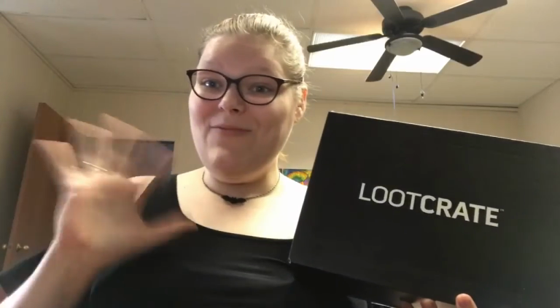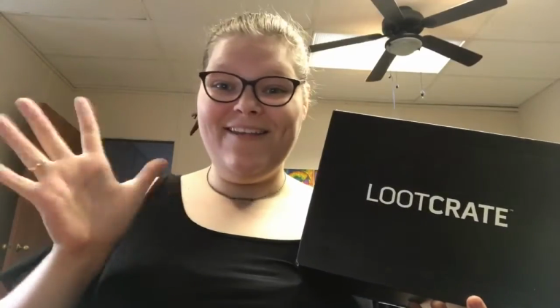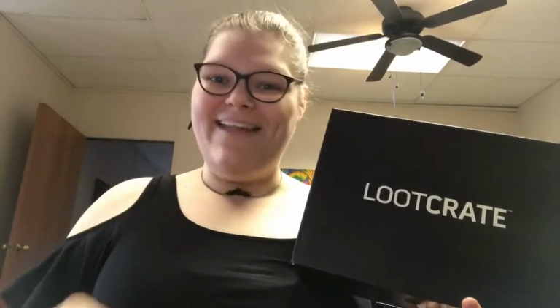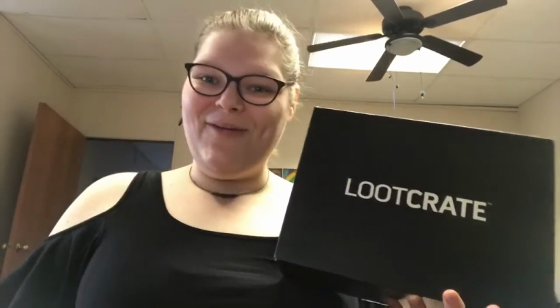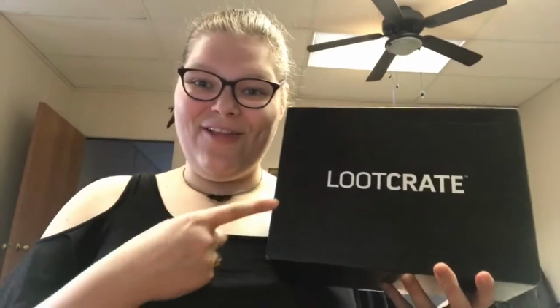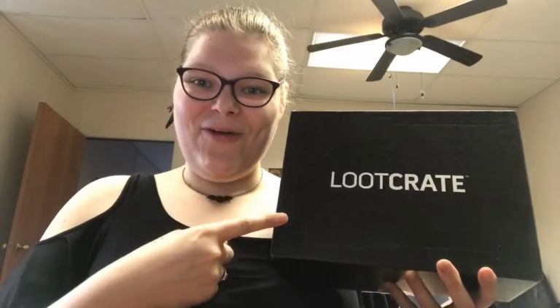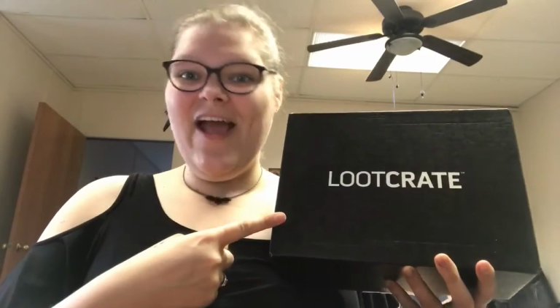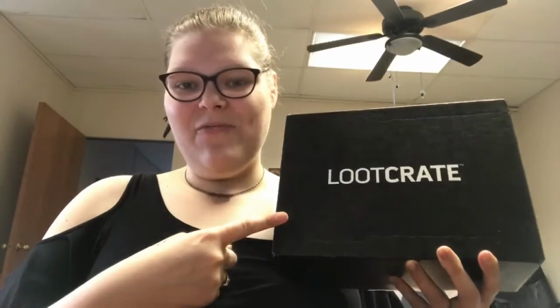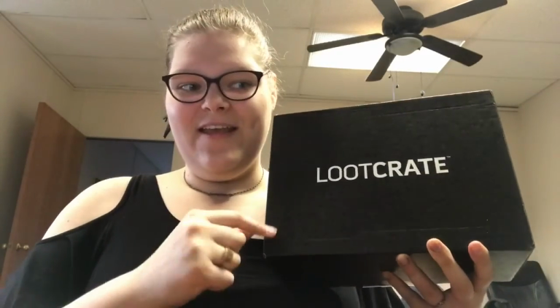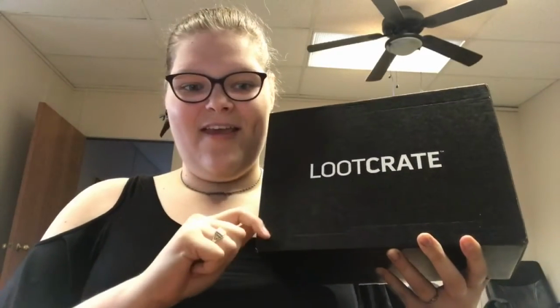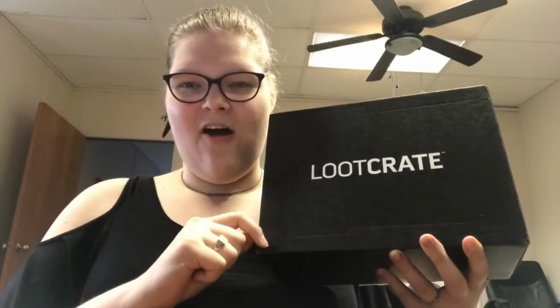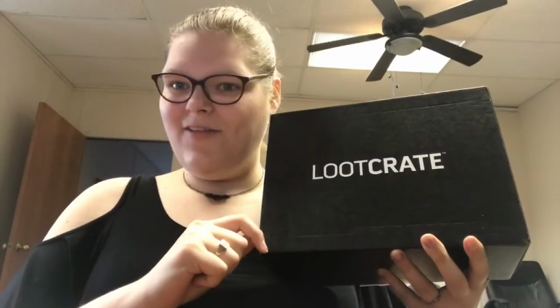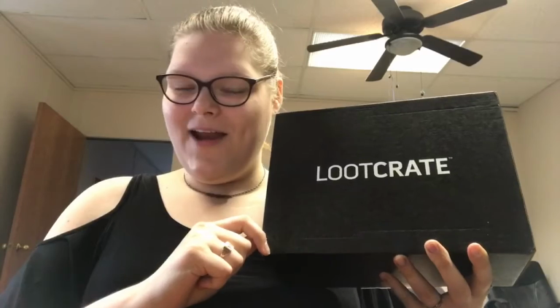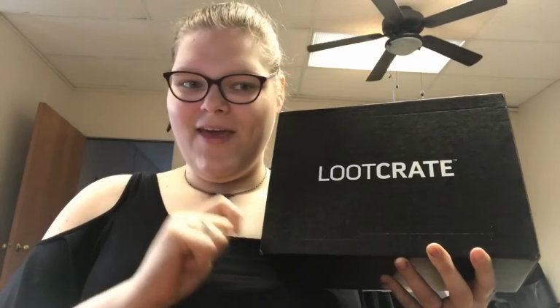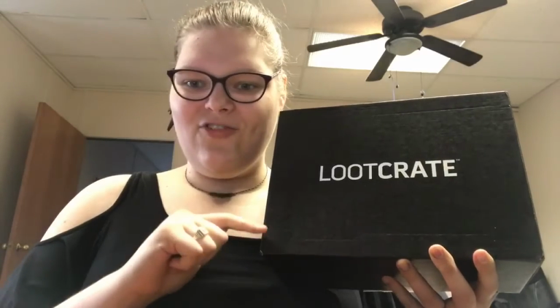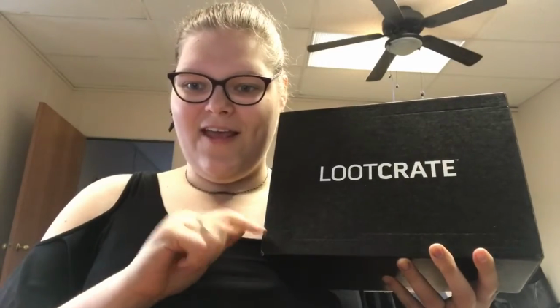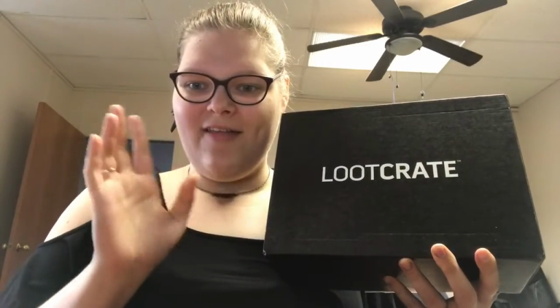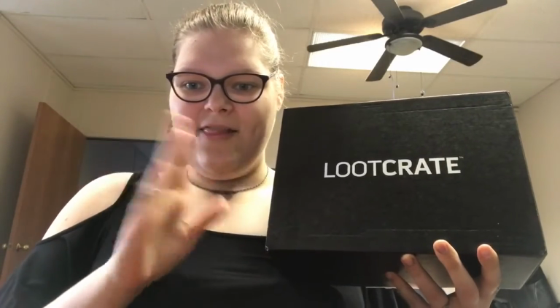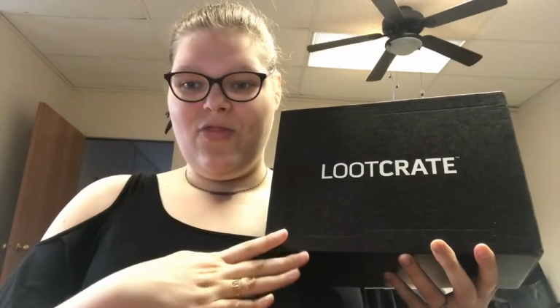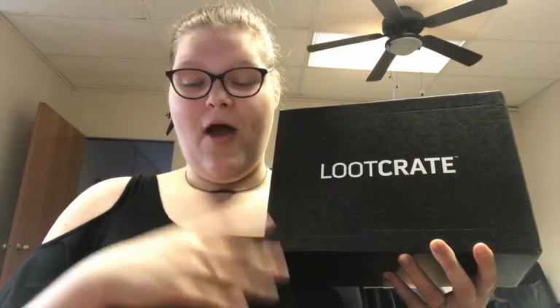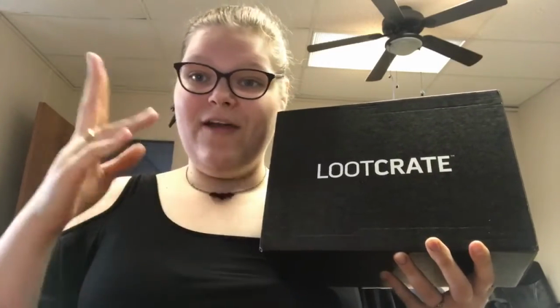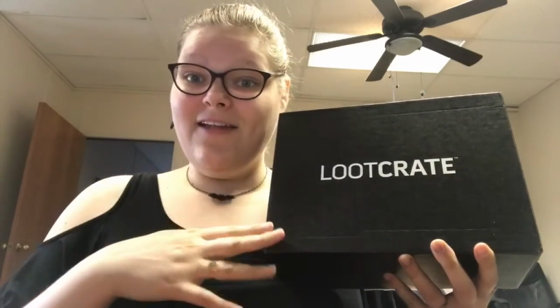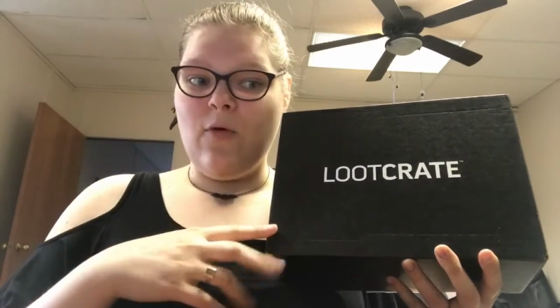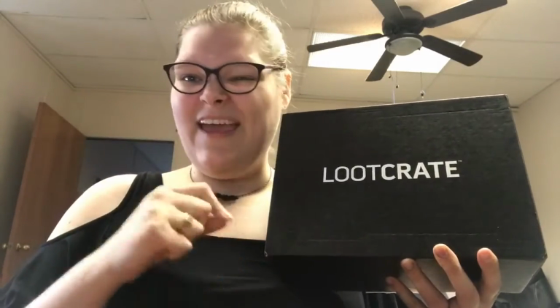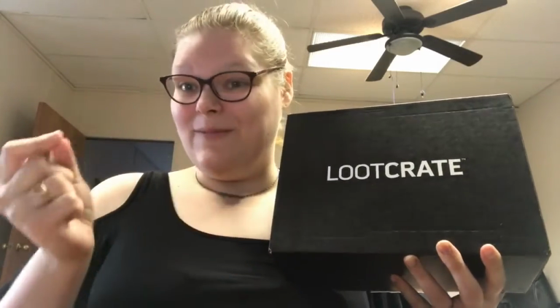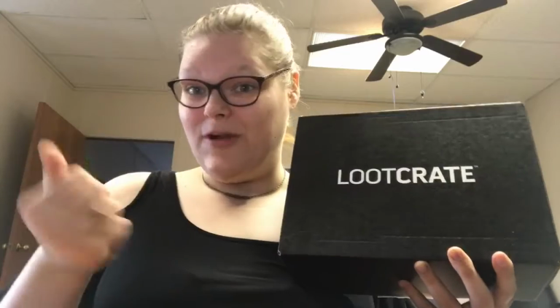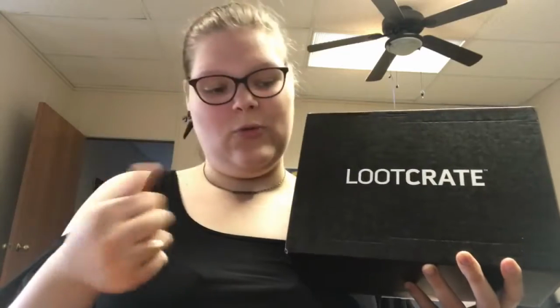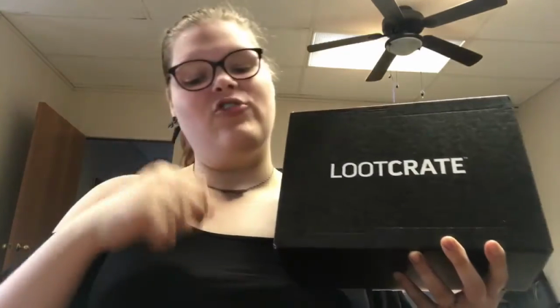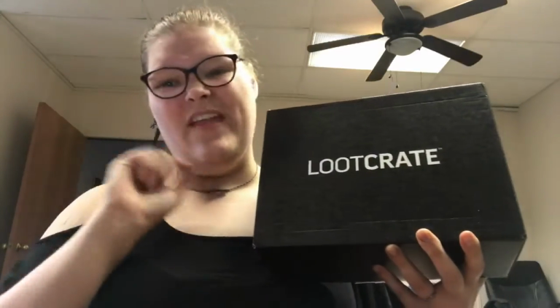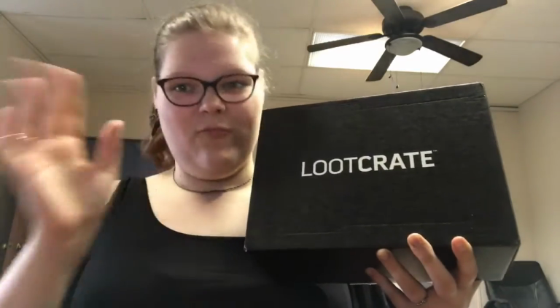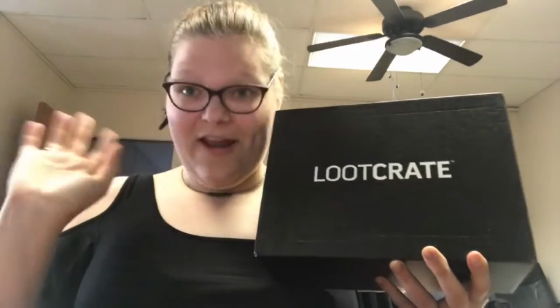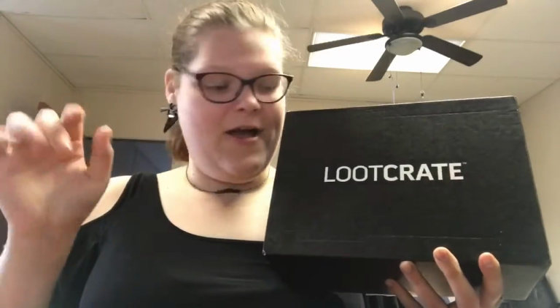Hello my bunnies and bats, and I'm here today with a loot crate. This one is the August loot crate, which has the theme of Kingdom or Kingdoms — I'm not sure whether it's got an S or not.